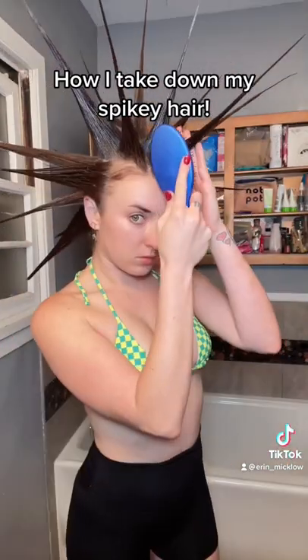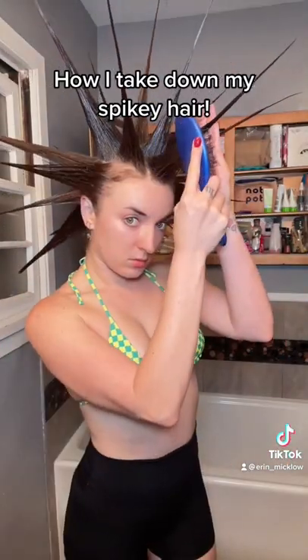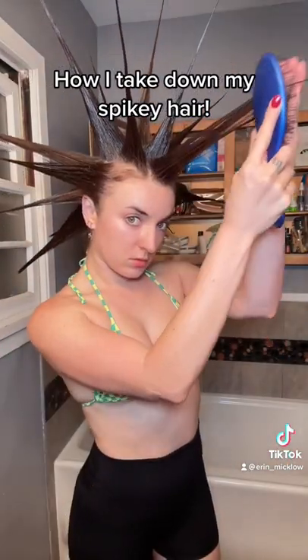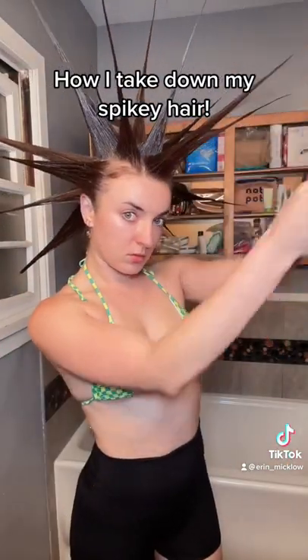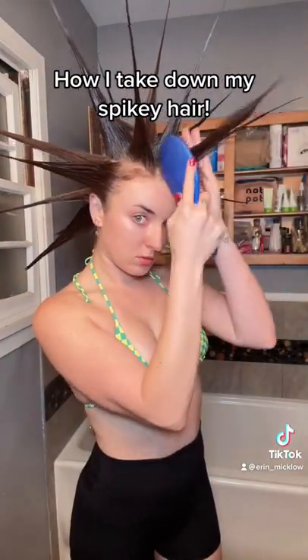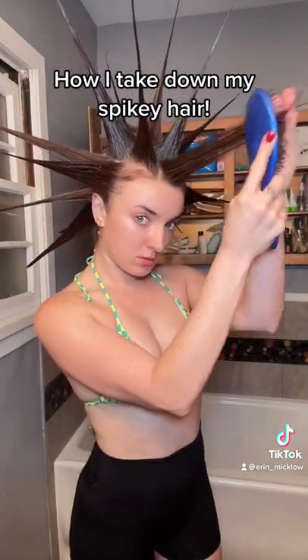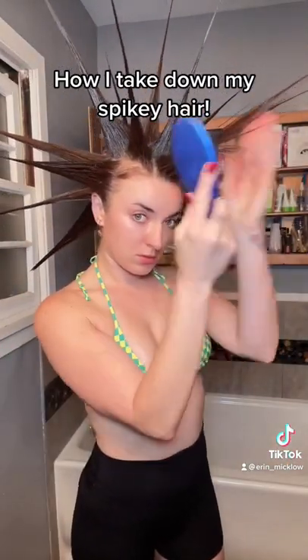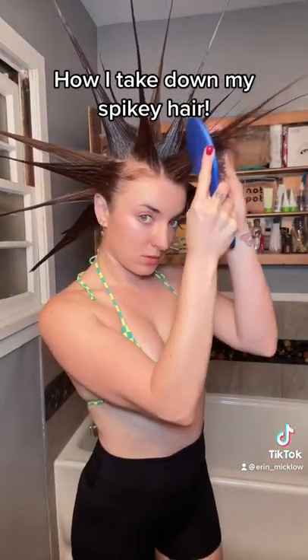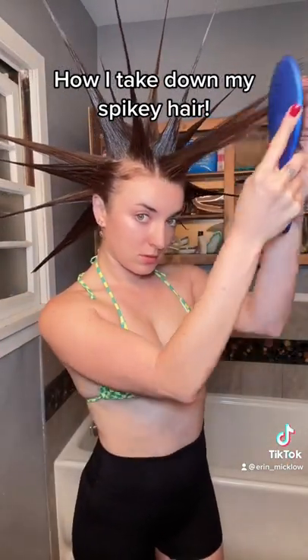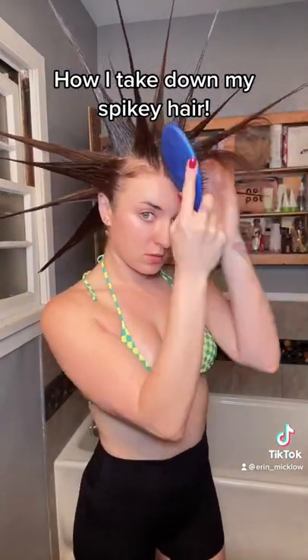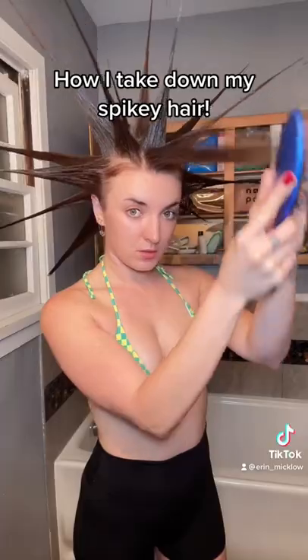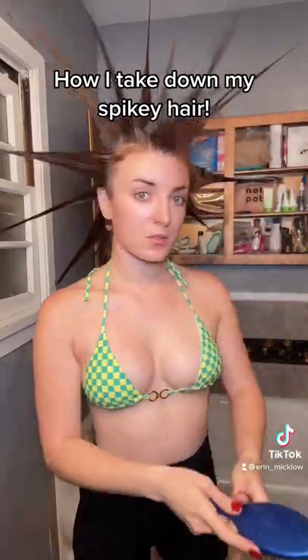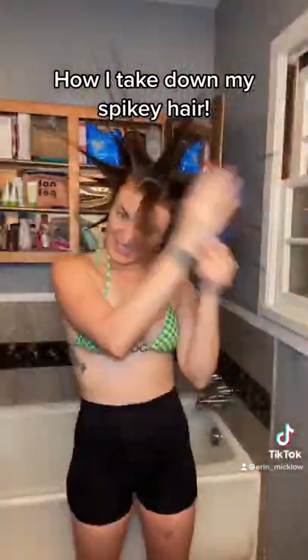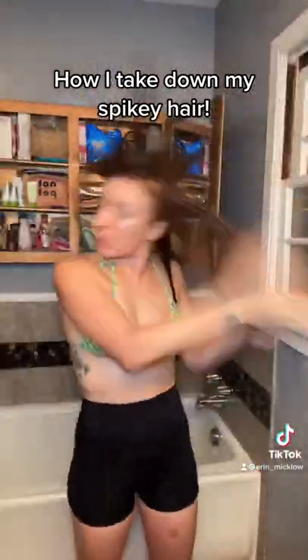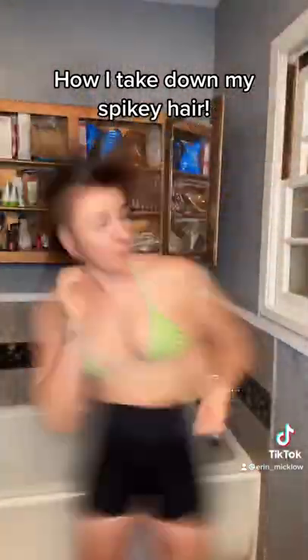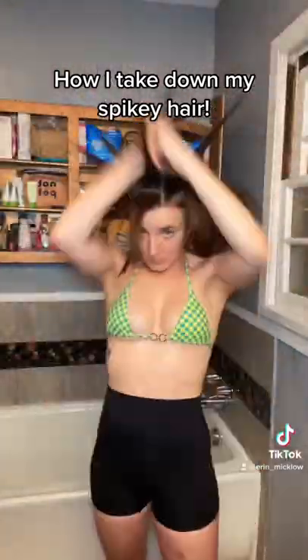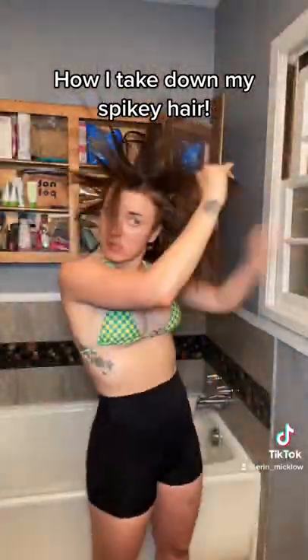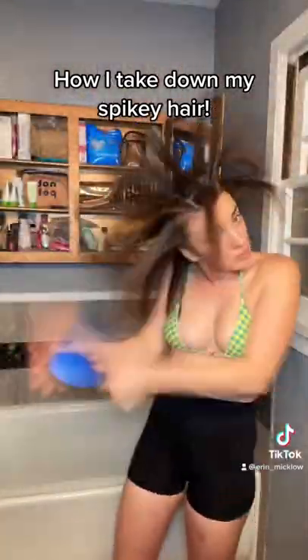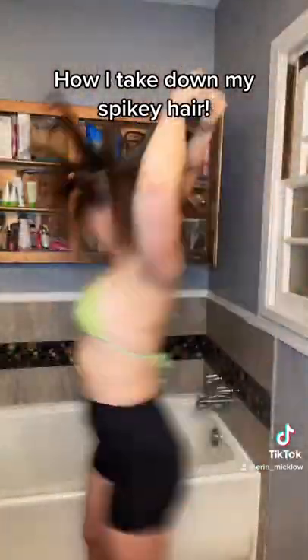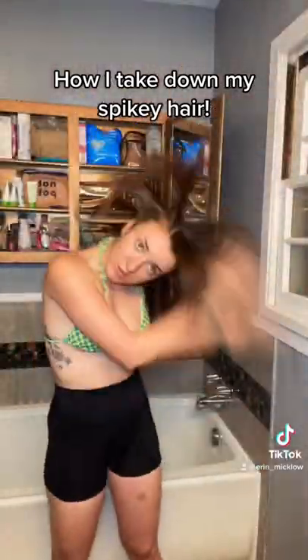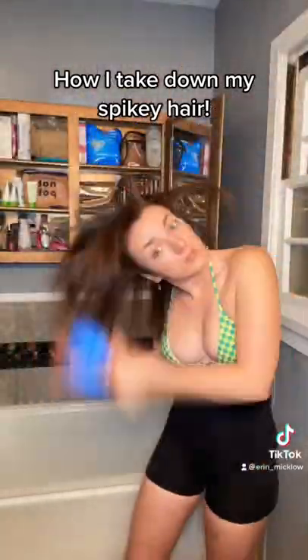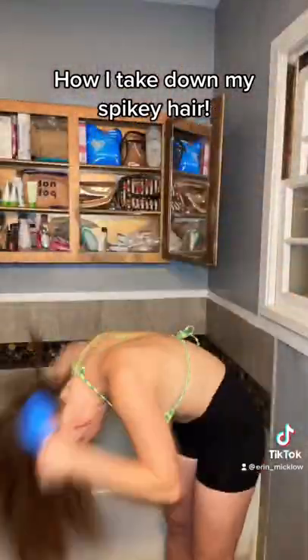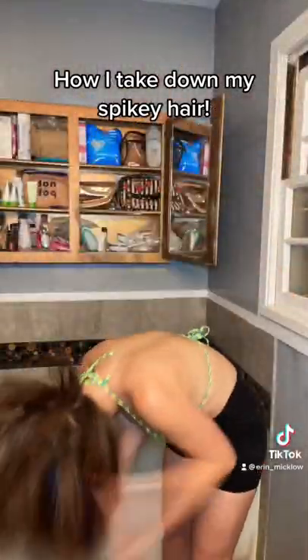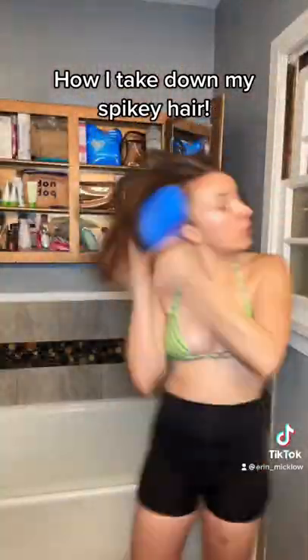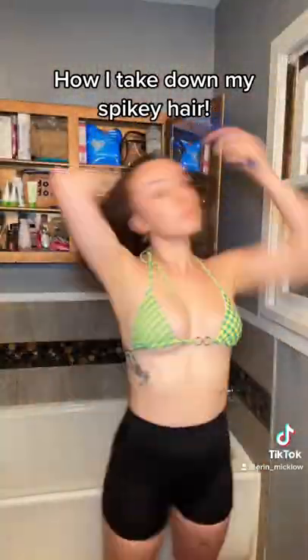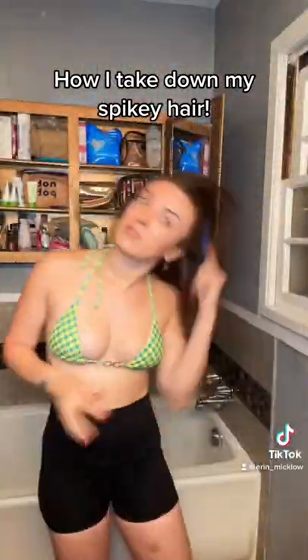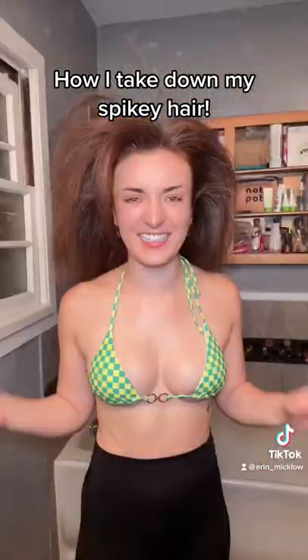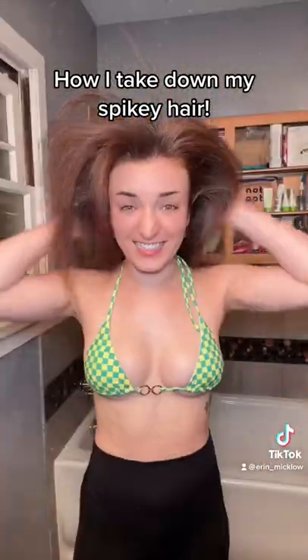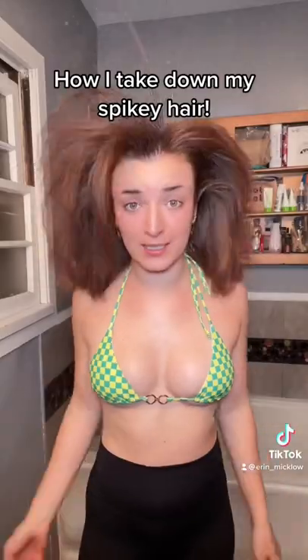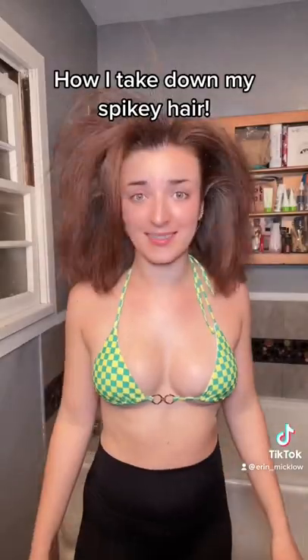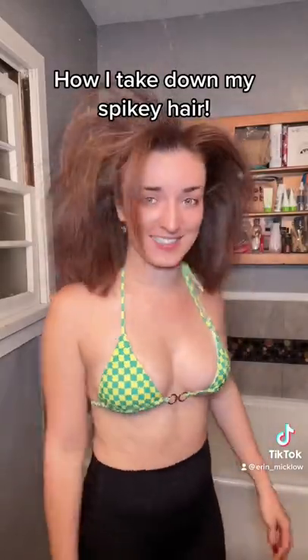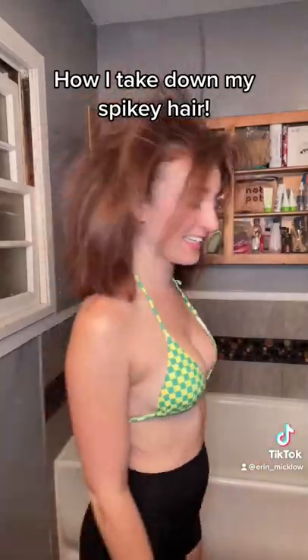First, I break the spikes. I know in my other brush-out videos, people say I'm crazy for doing this because it damages the hair, but trust me, to get in the shower with it up, it hurts really bad like someone's pulling it.